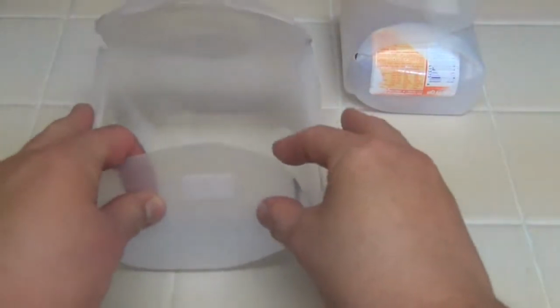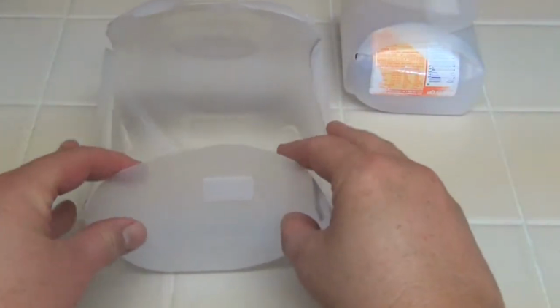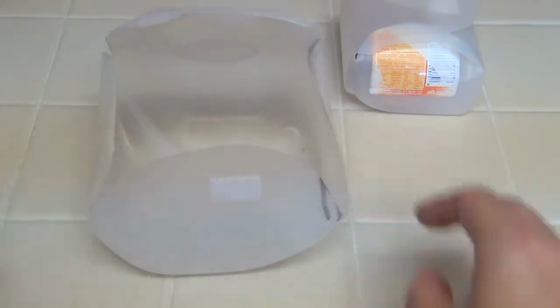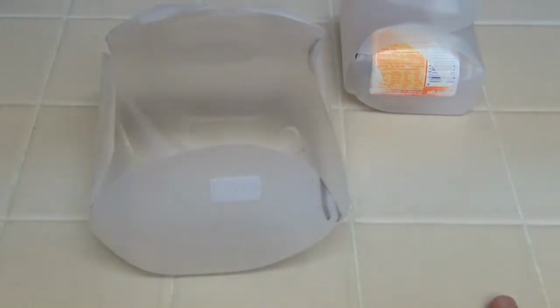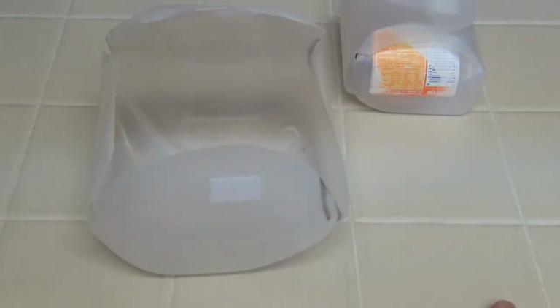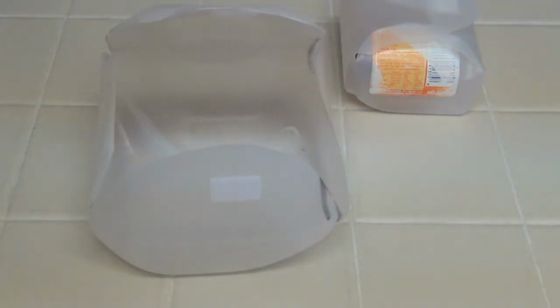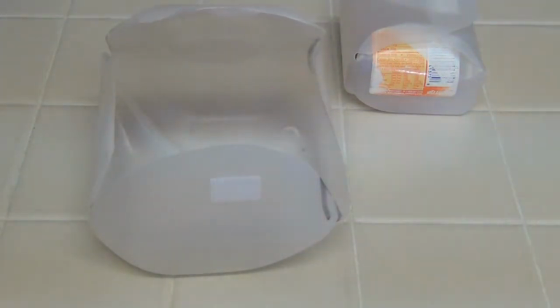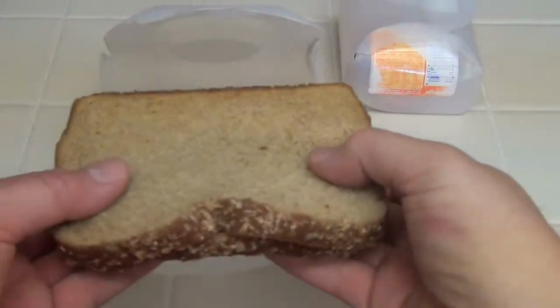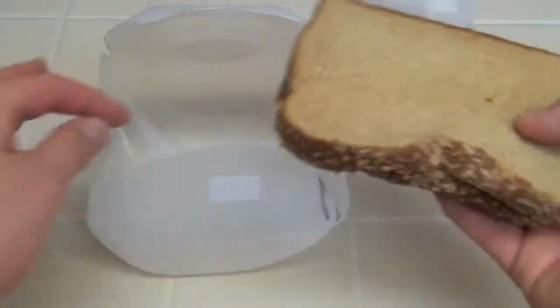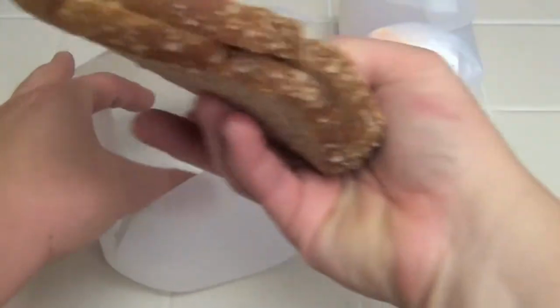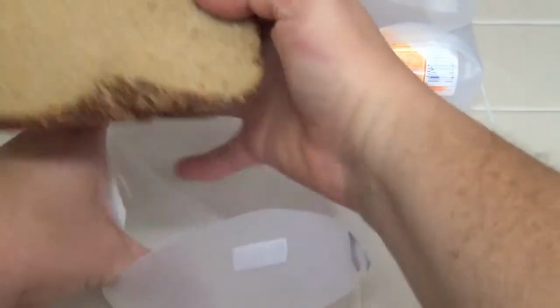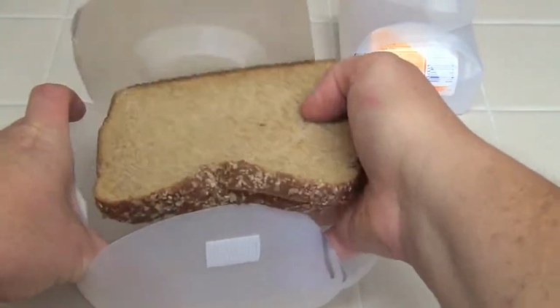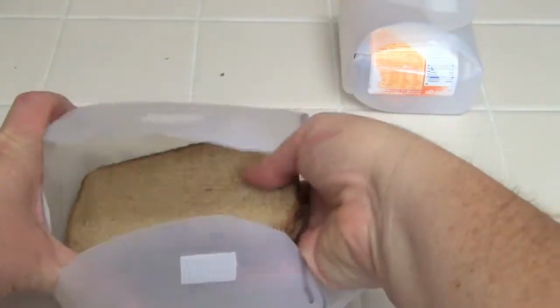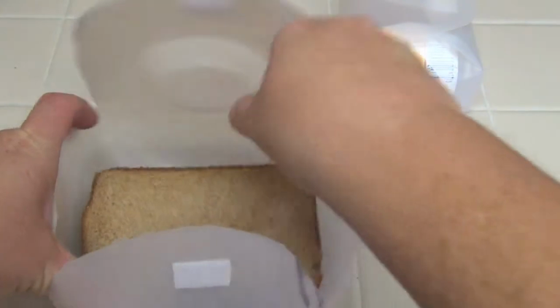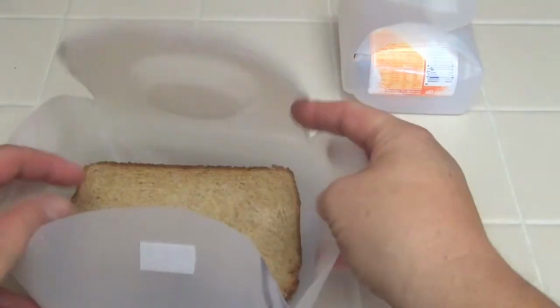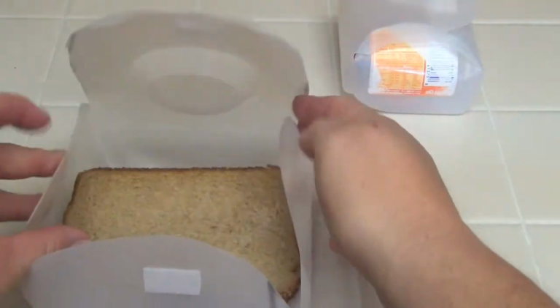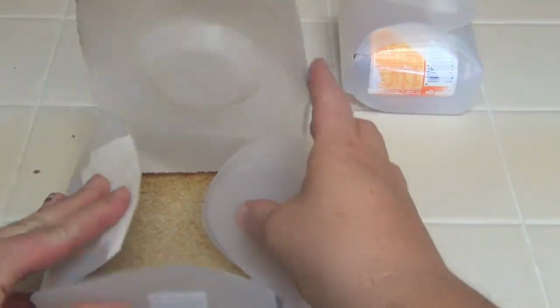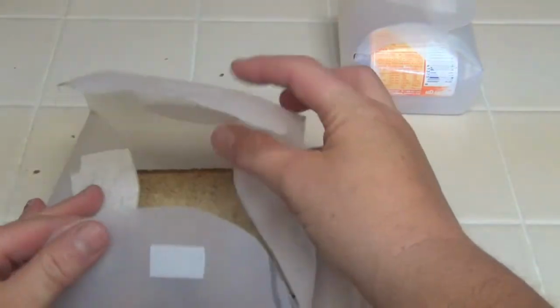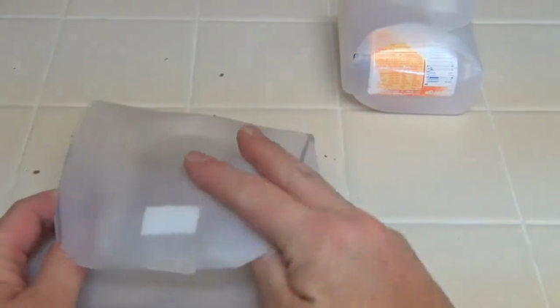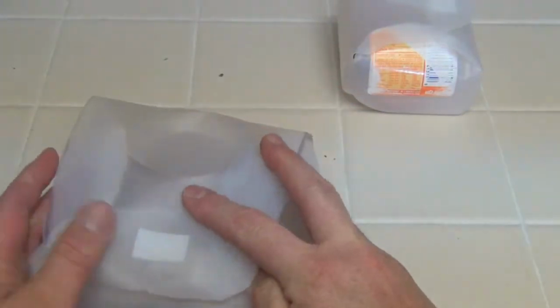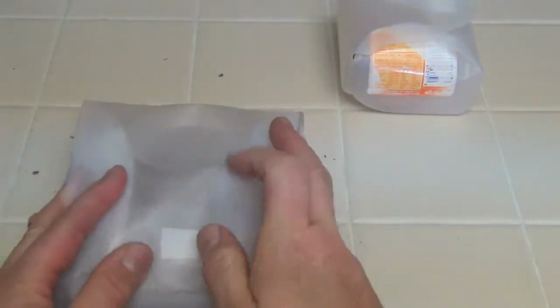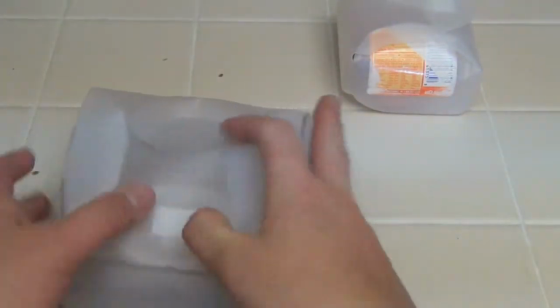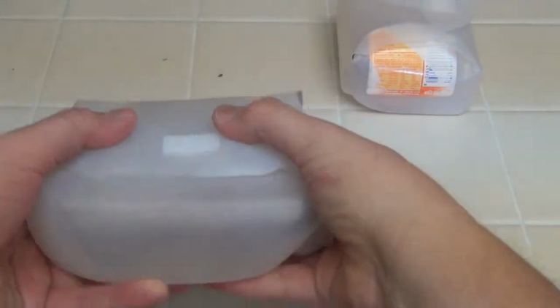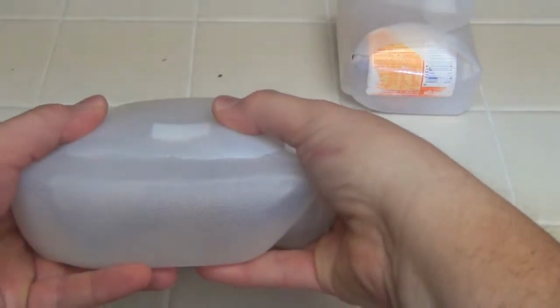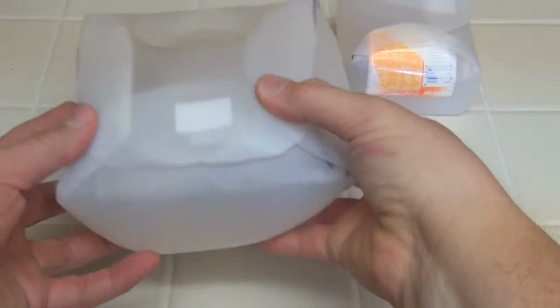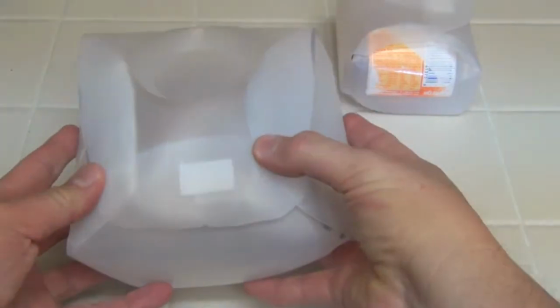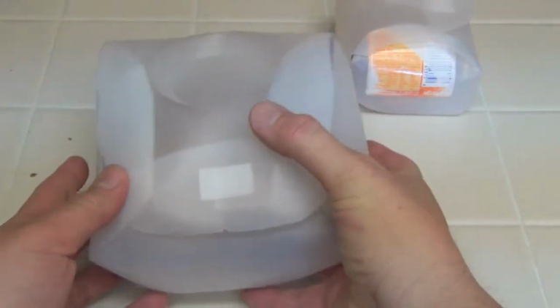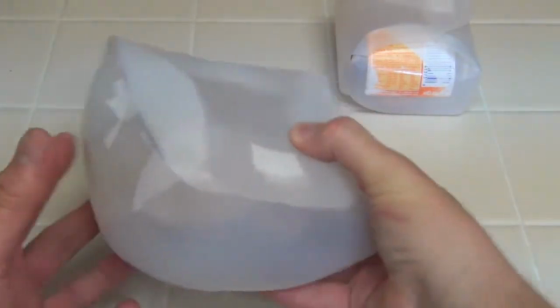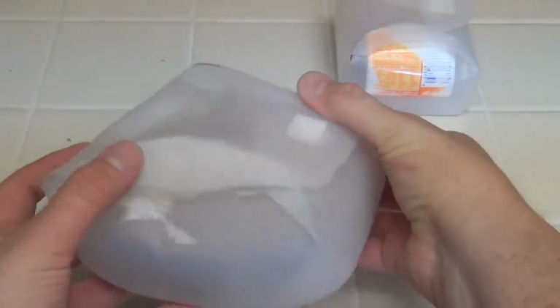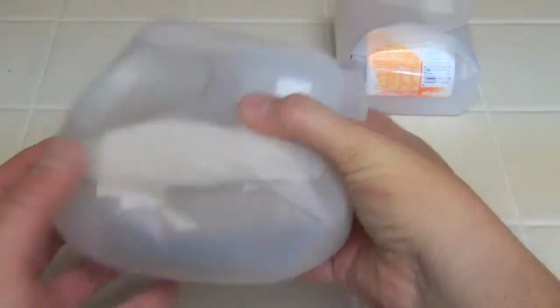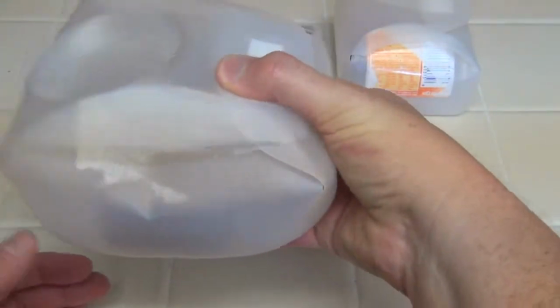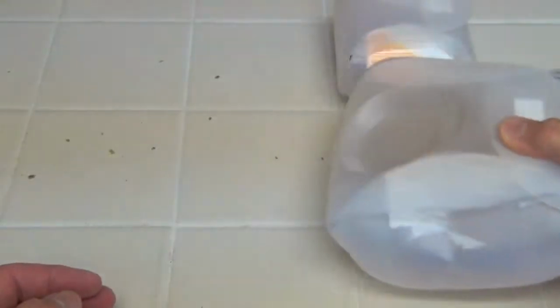This one is really nice for sandwiches. This is just a couple pieces of bread — I'm not gonna have a sandwich now, but it fits in there perfectly. And again, it's great for lunch or if you're gonna do a little bit of backpacking. This is perfect.